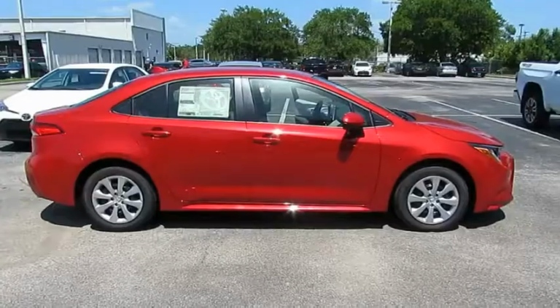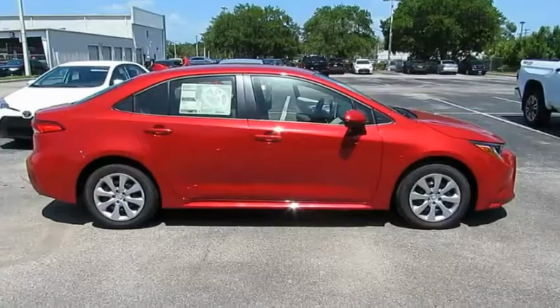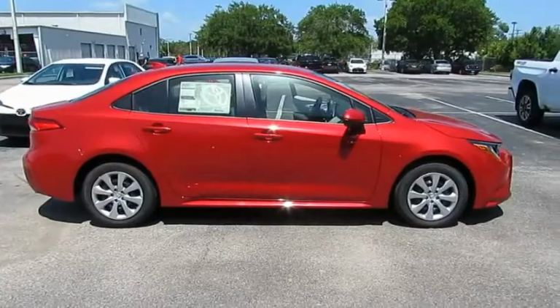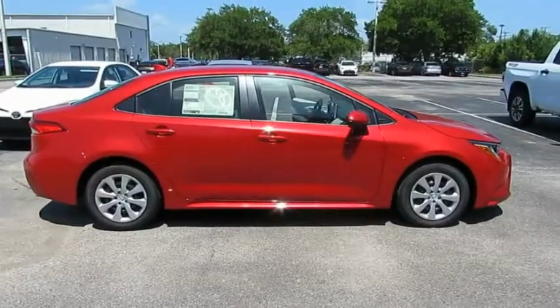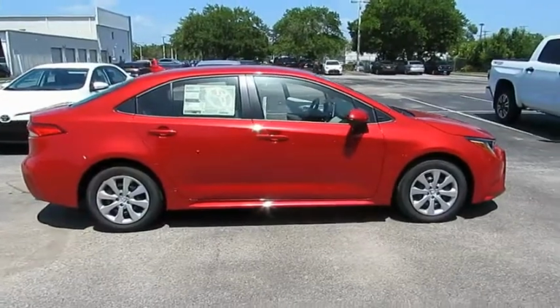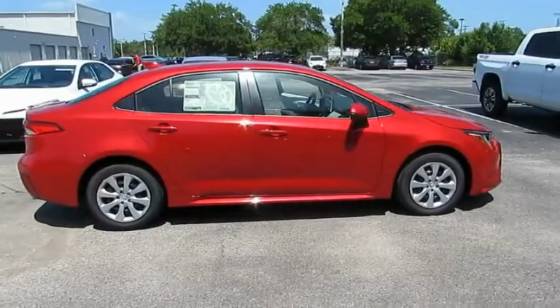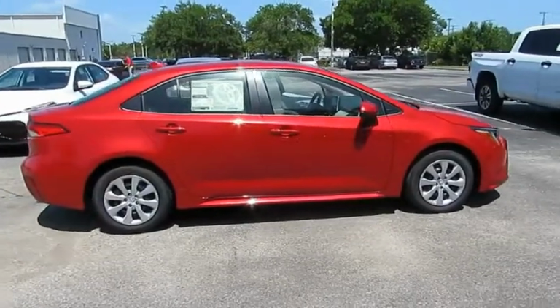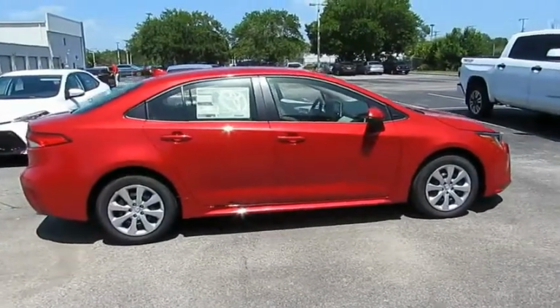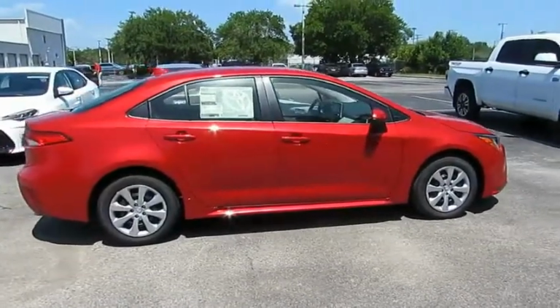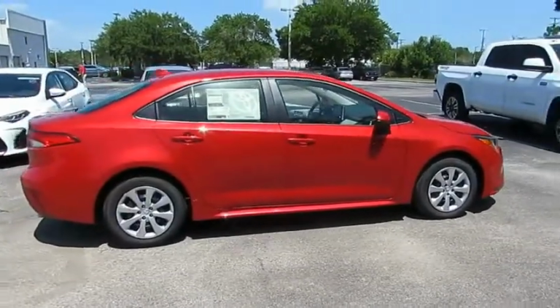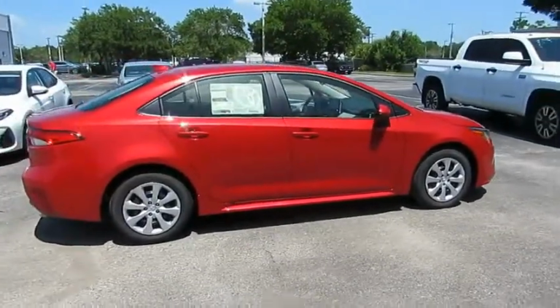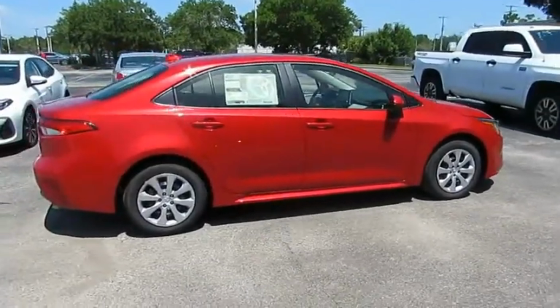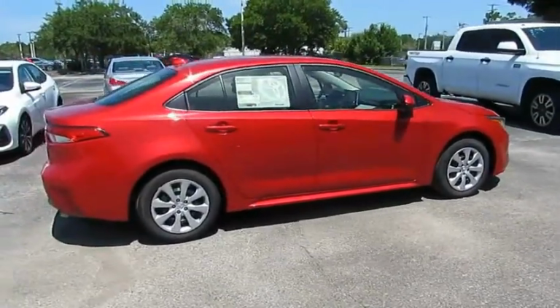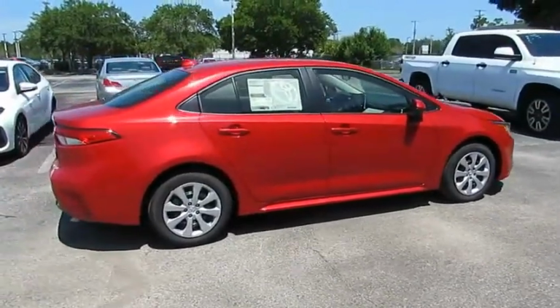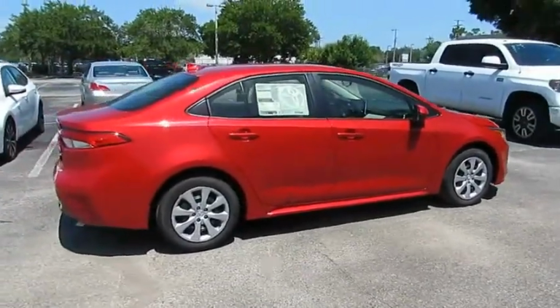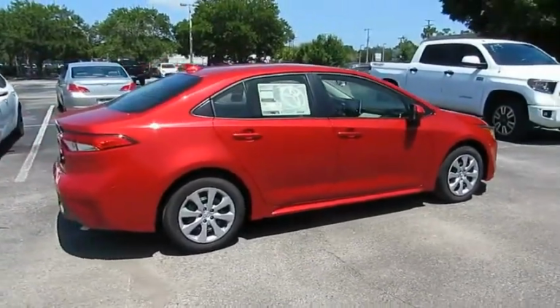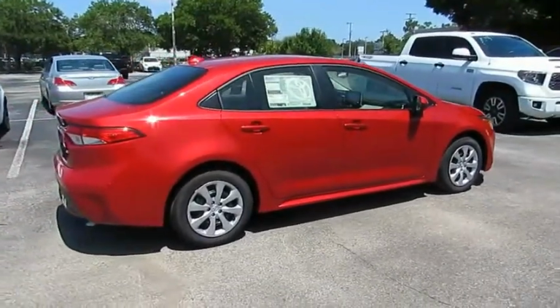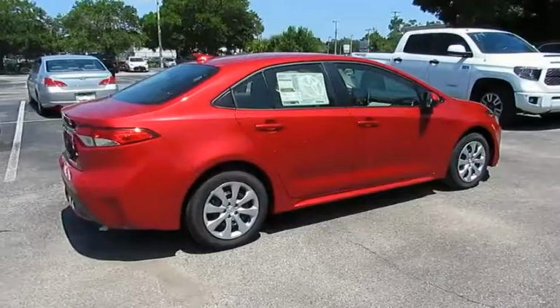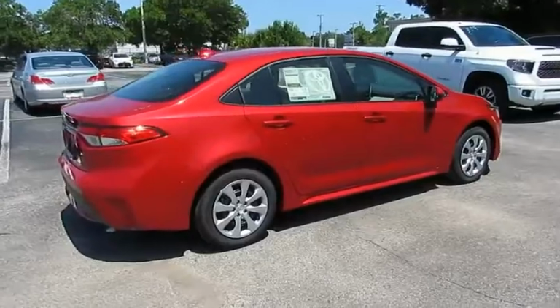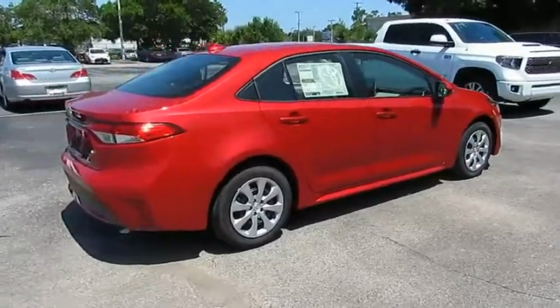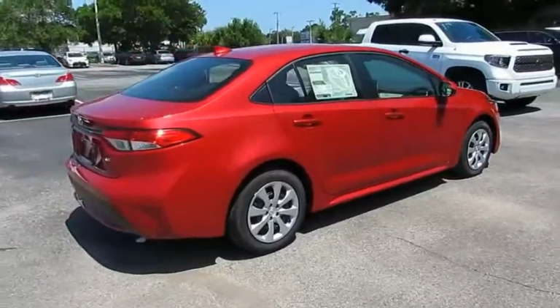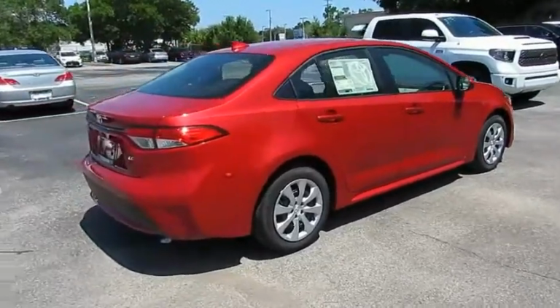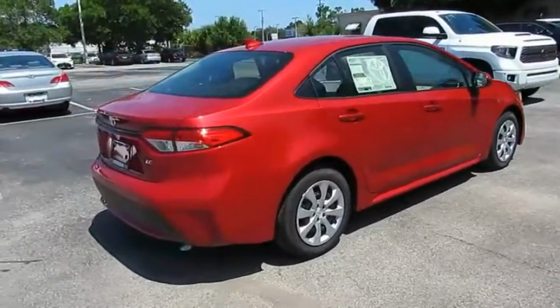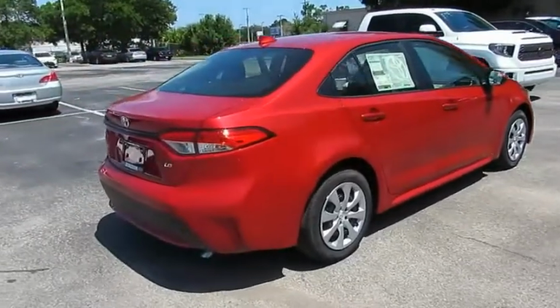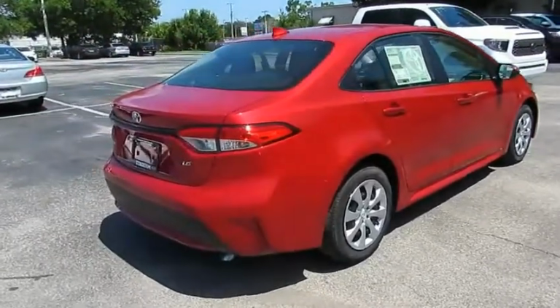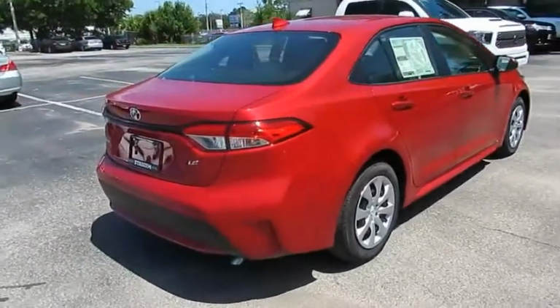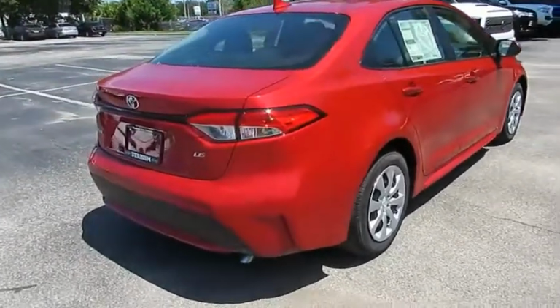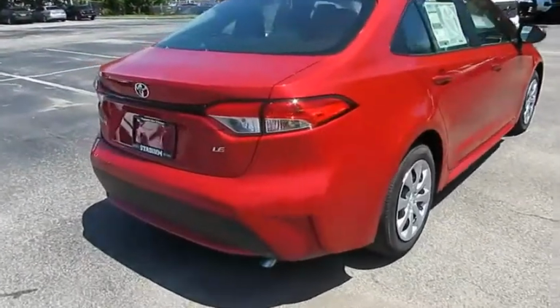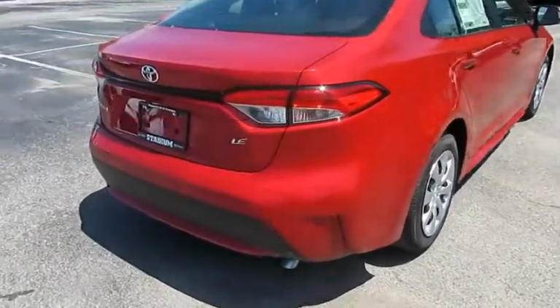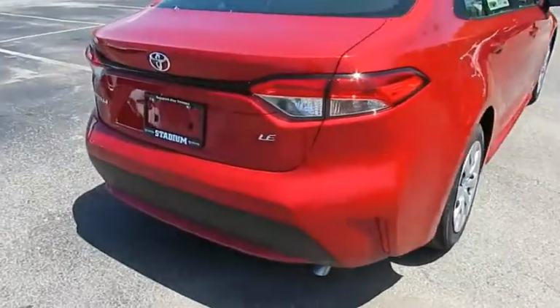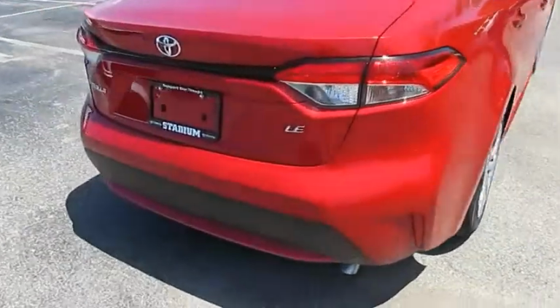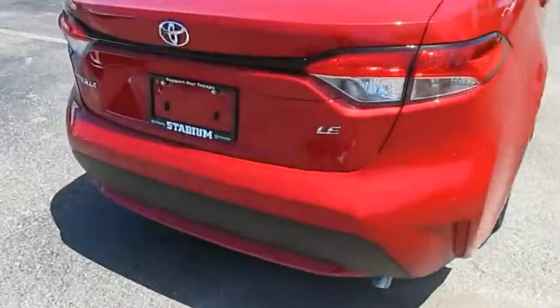Looking for the right vehicle? Check out the 2020 Corolla. The Corolla is still a great option for those who want dependability, comfort, and value.